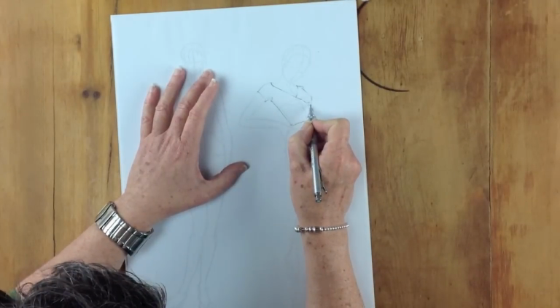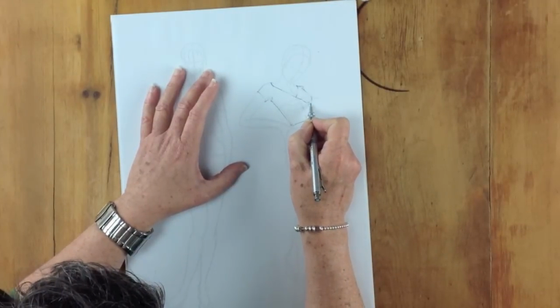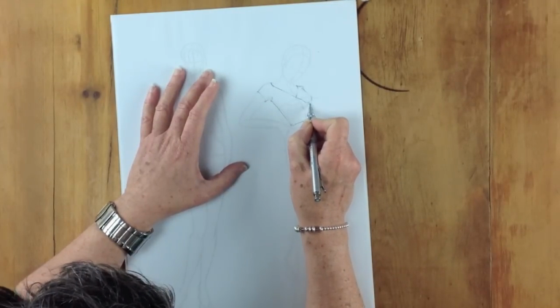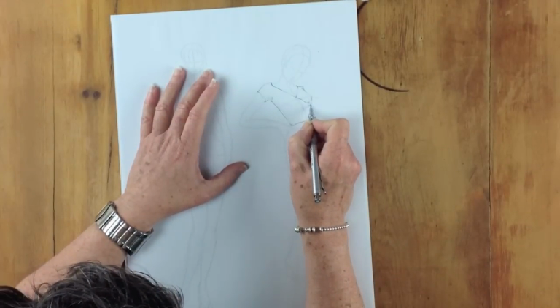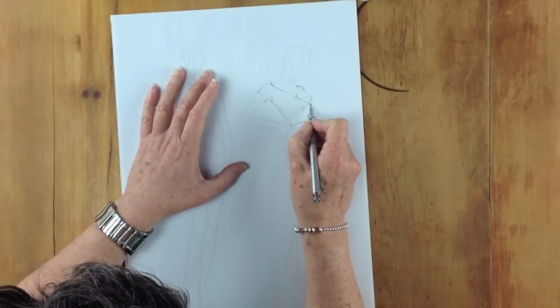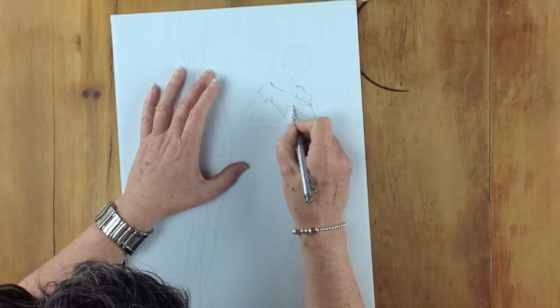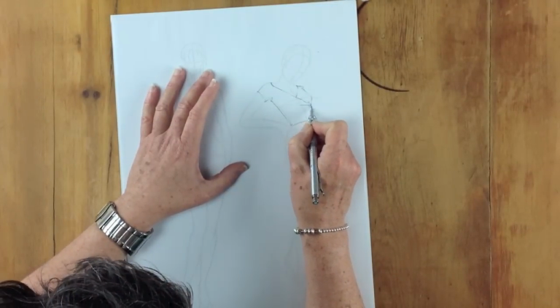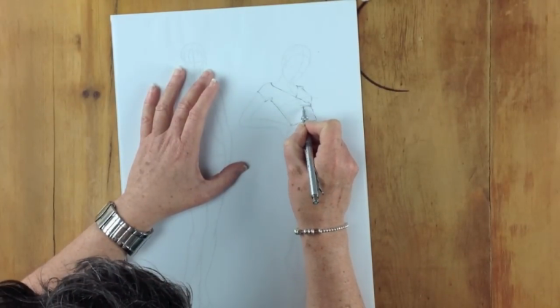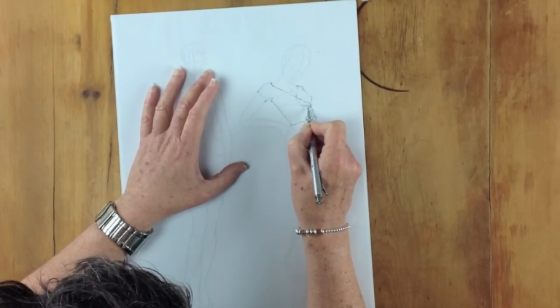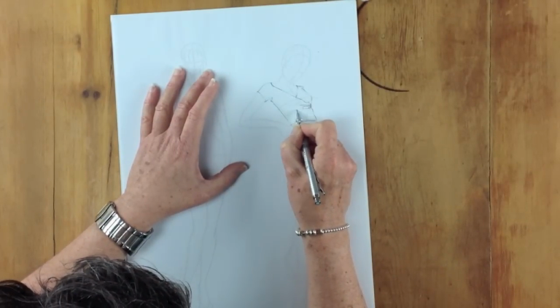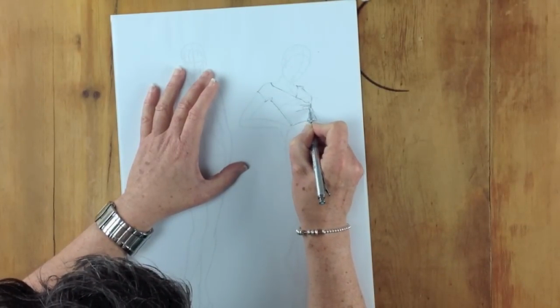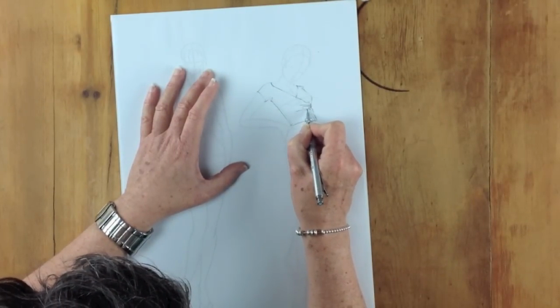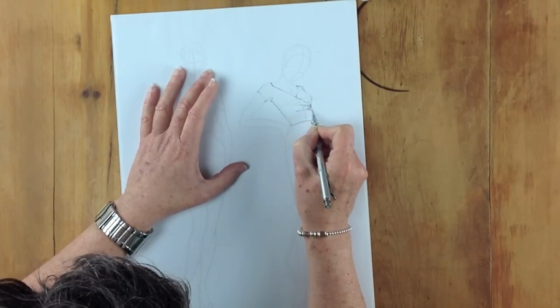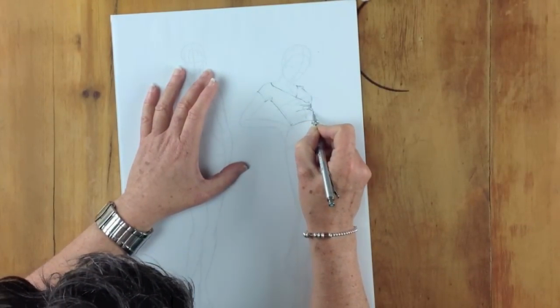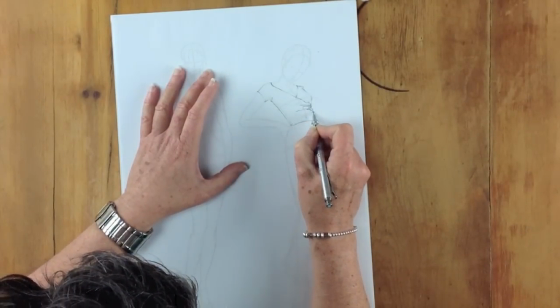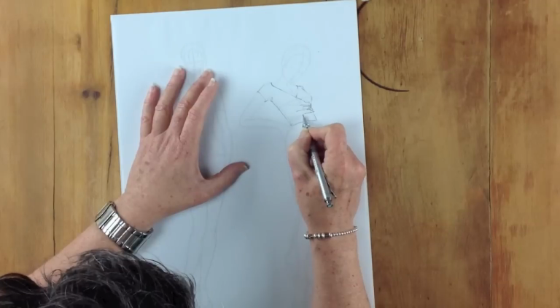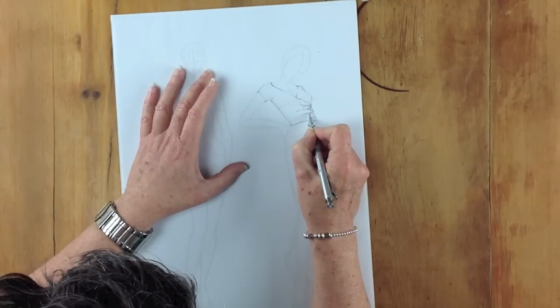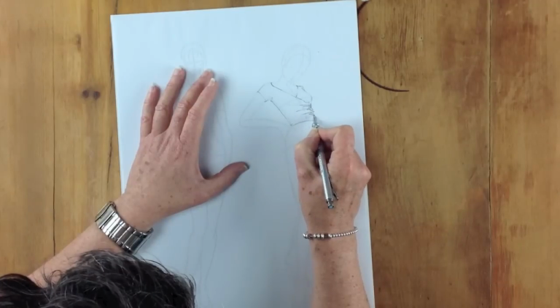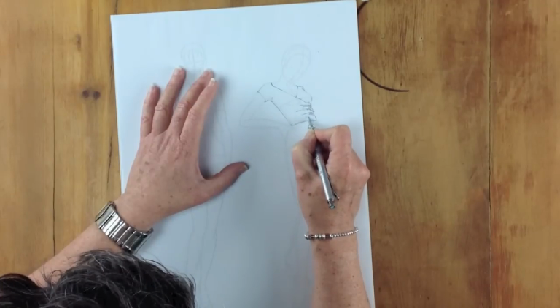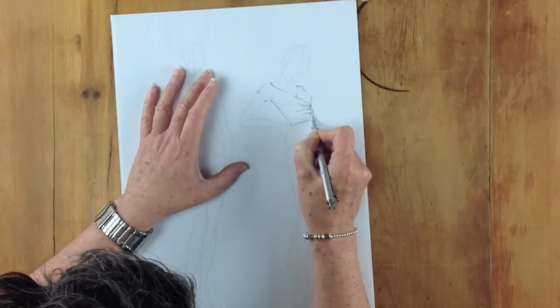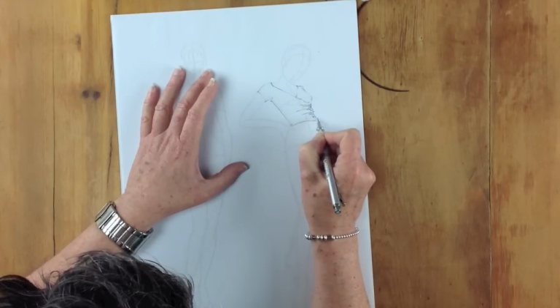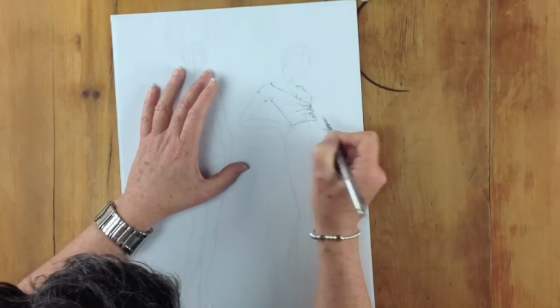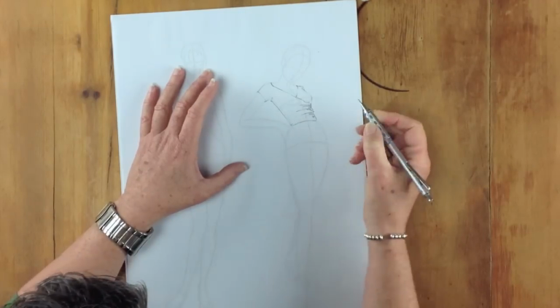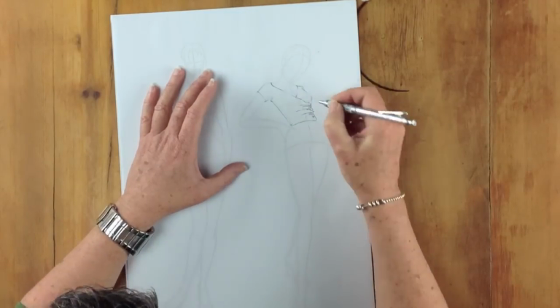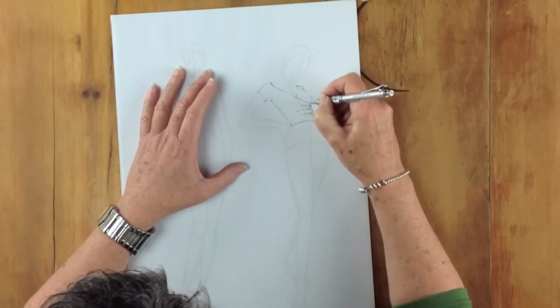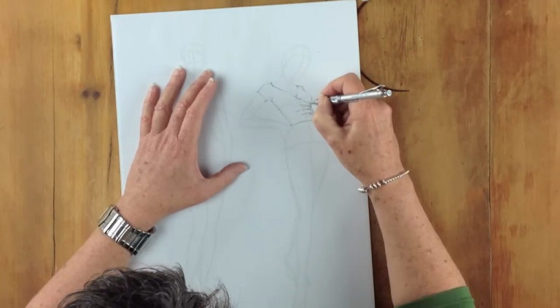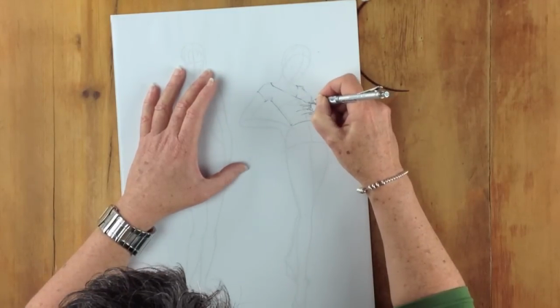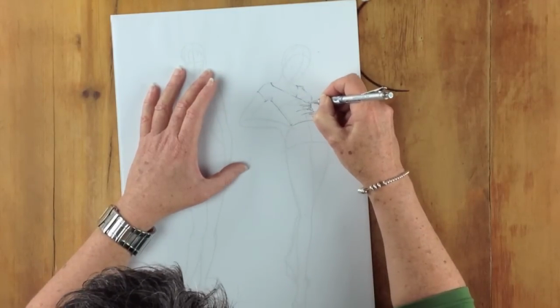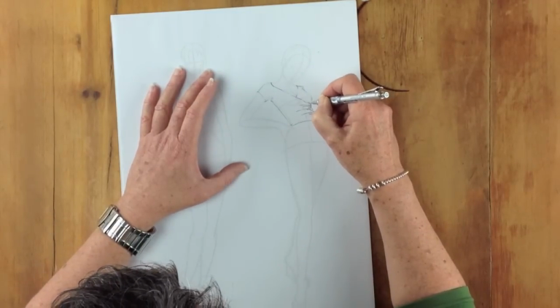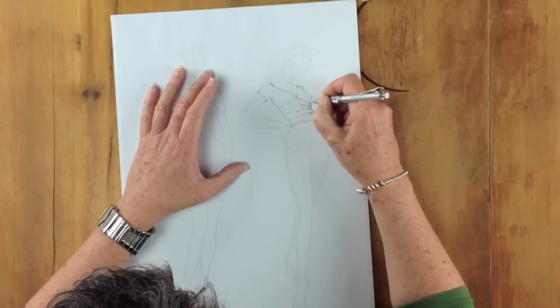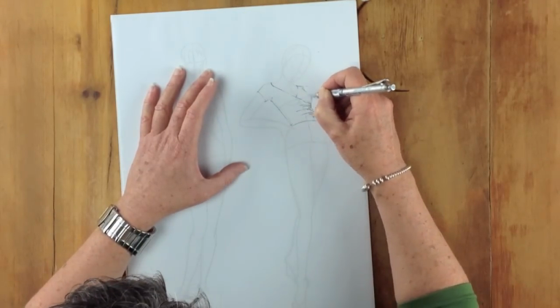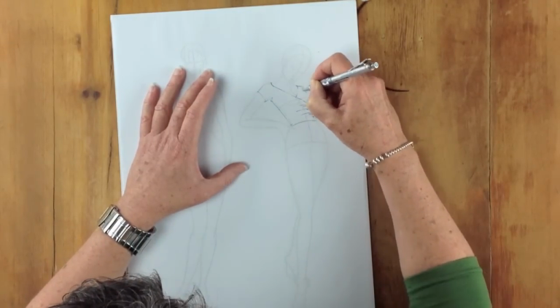When you're doing ruching, try to vary the weight on your pencil so you get a slightly different weight line — it makes it more interesting to look at.